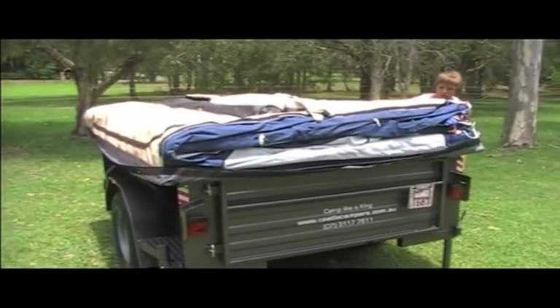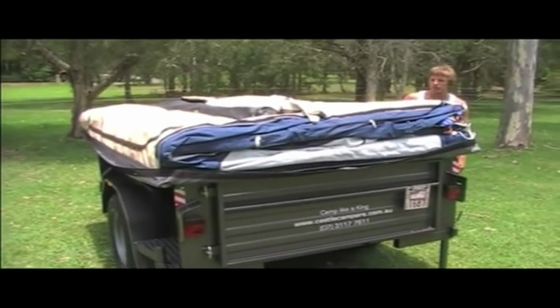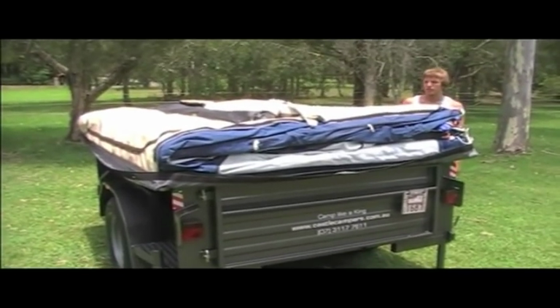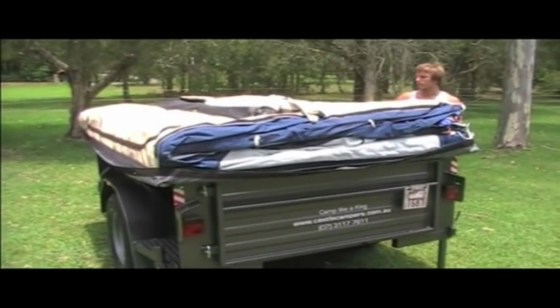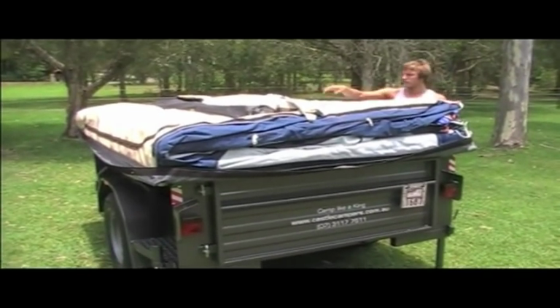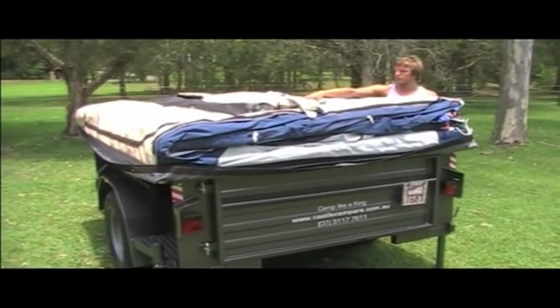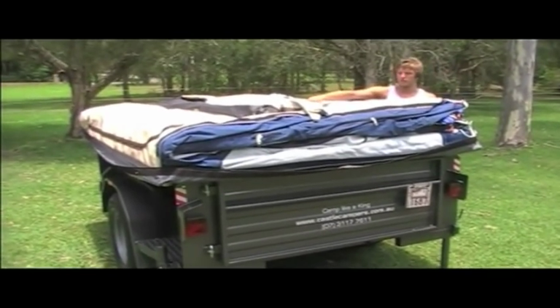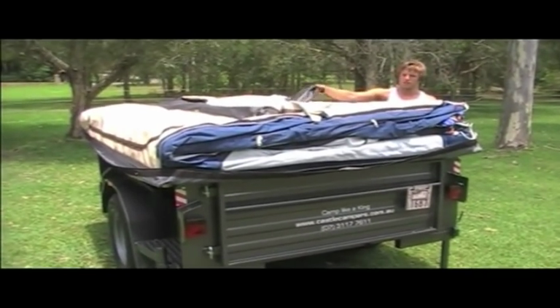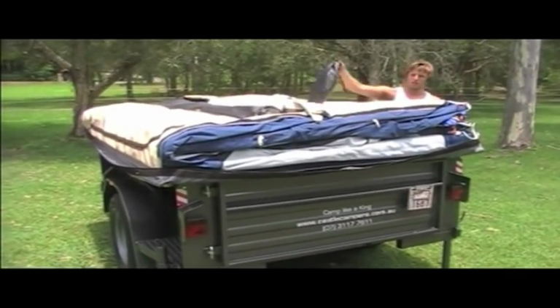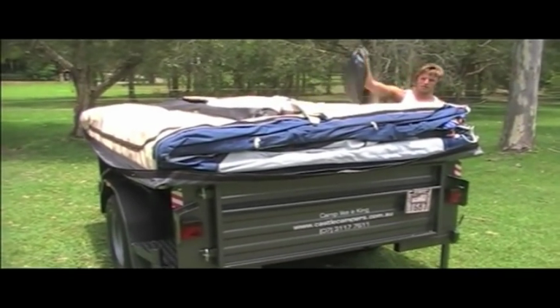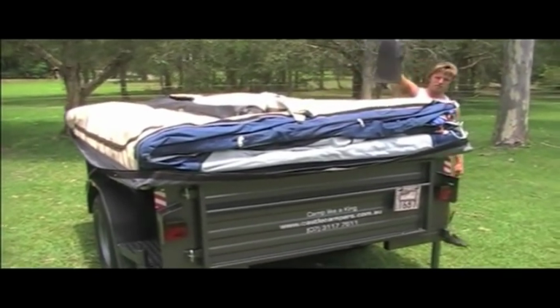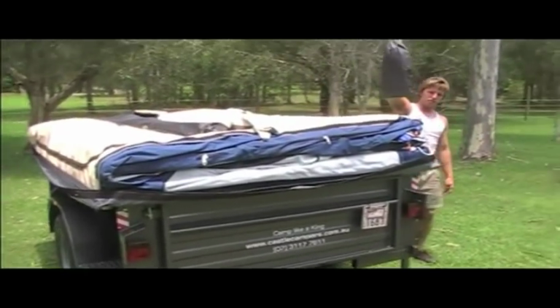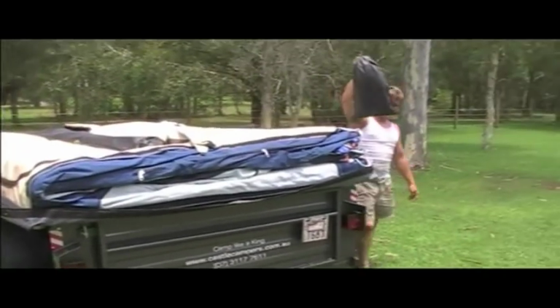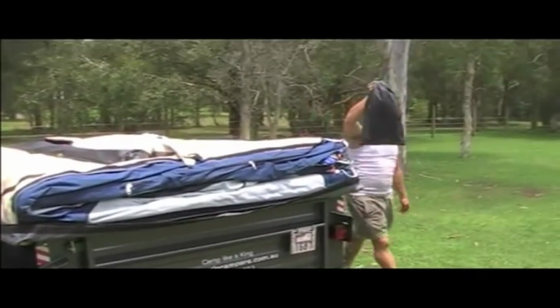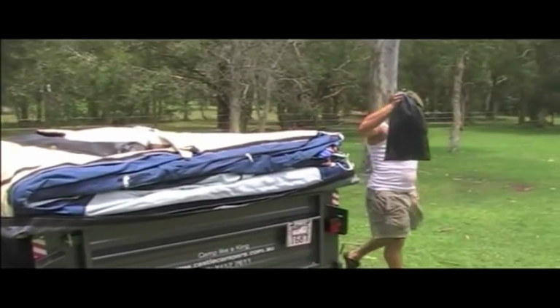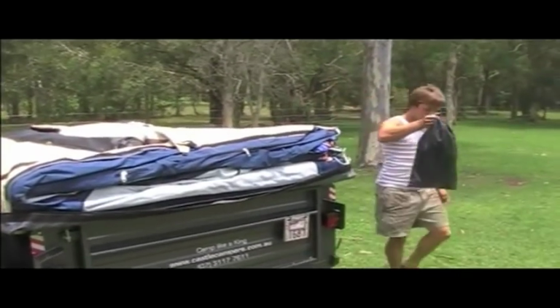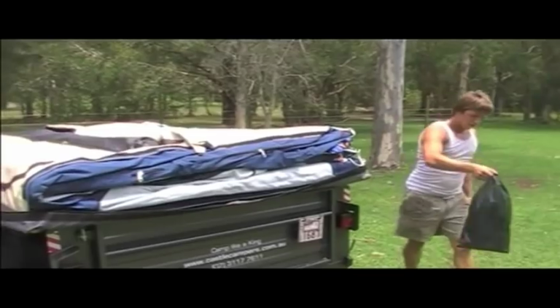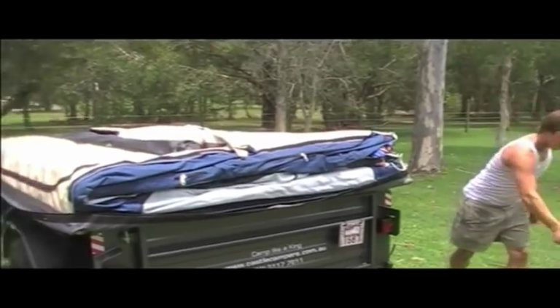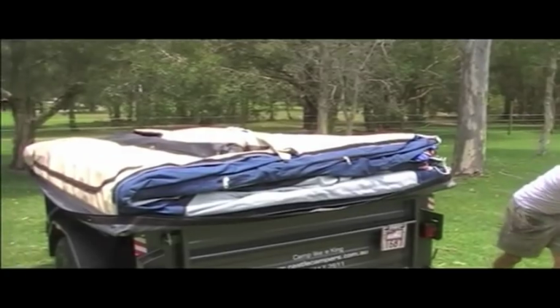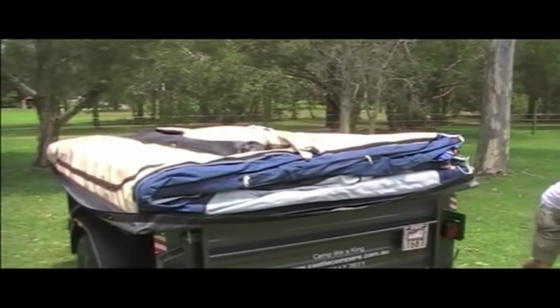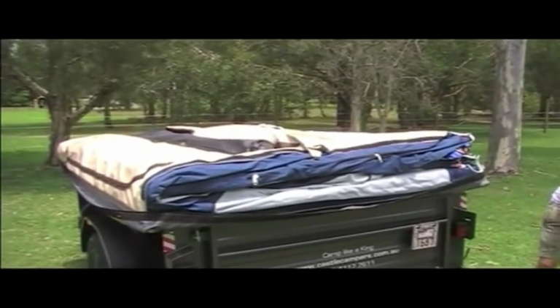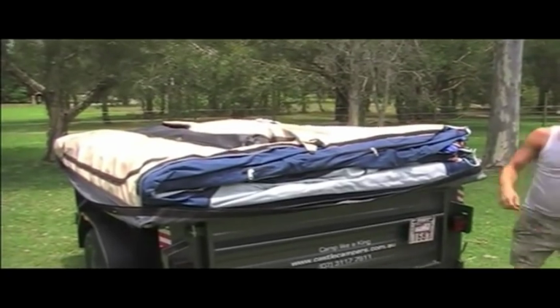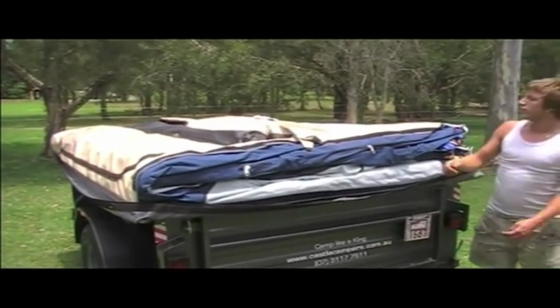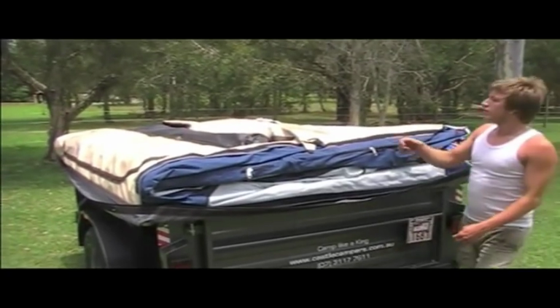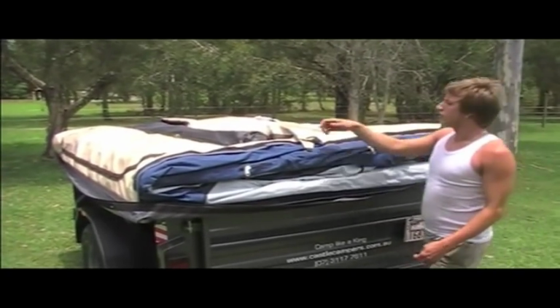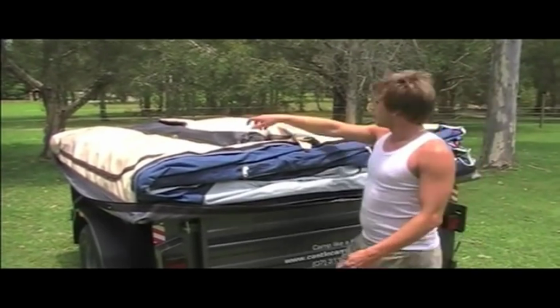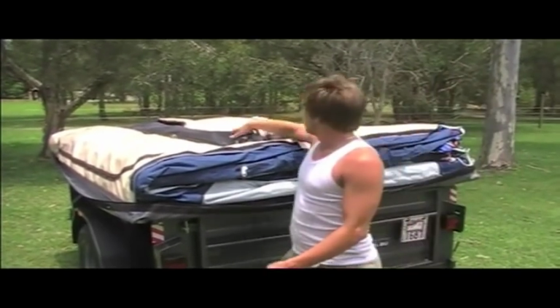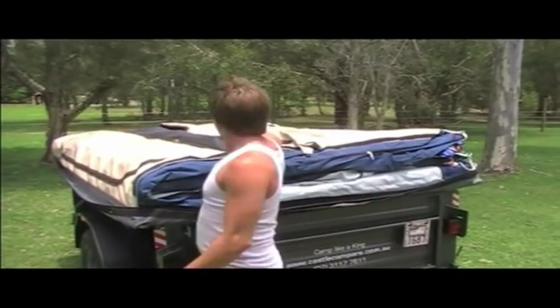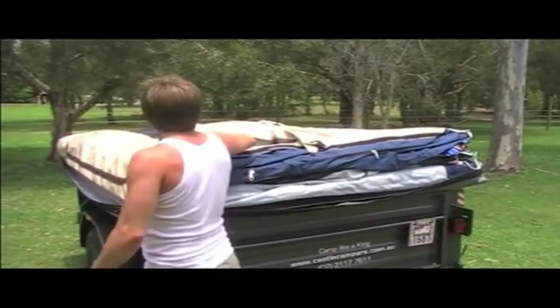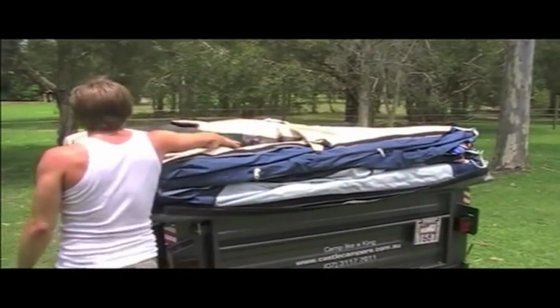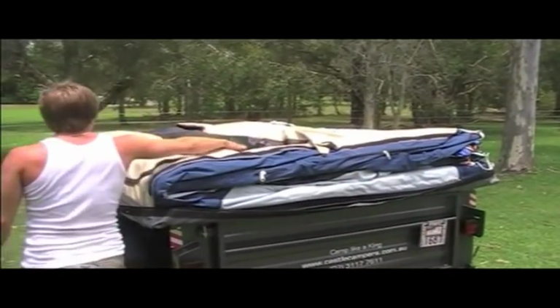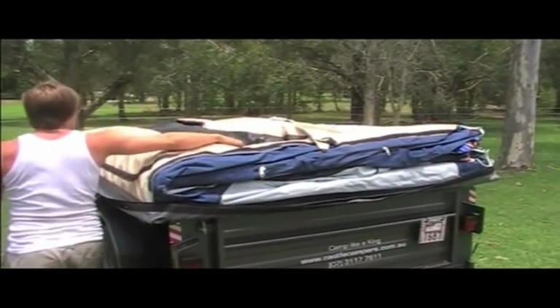The next stage is the covers off. You should have just sitting on top the peg bag and the pole bag. You can just take those off and put them on the floor.